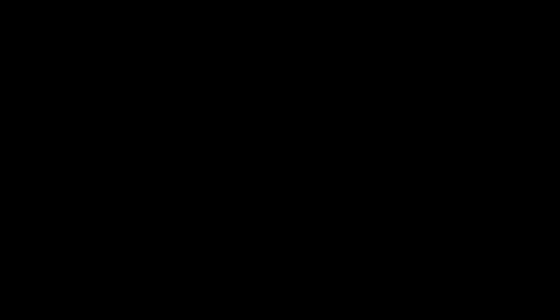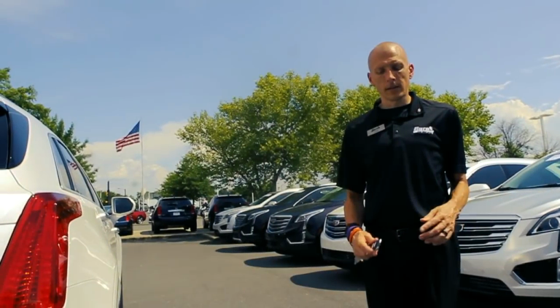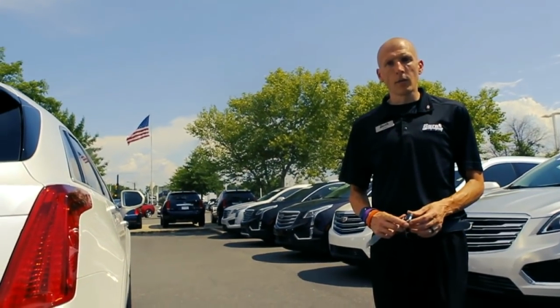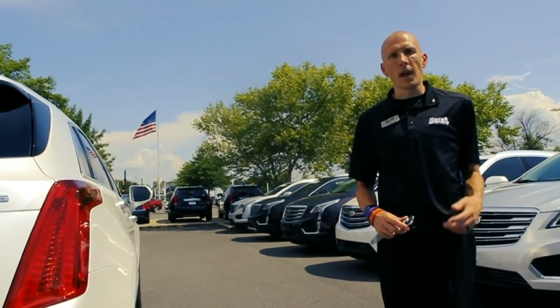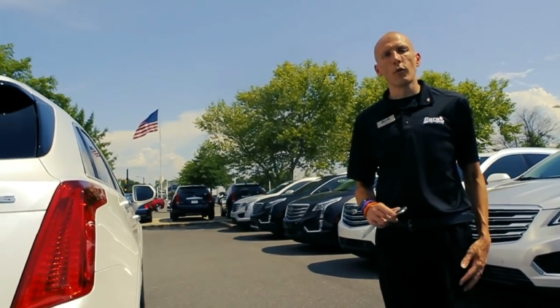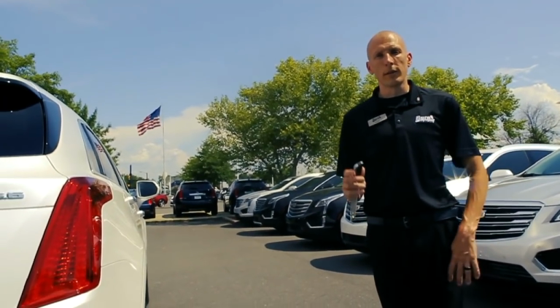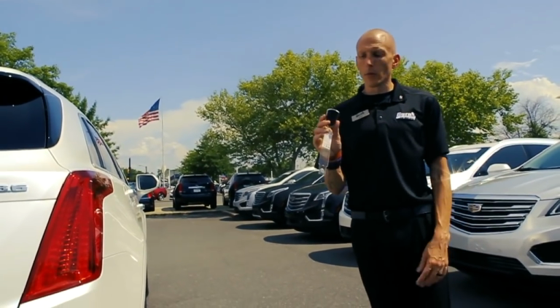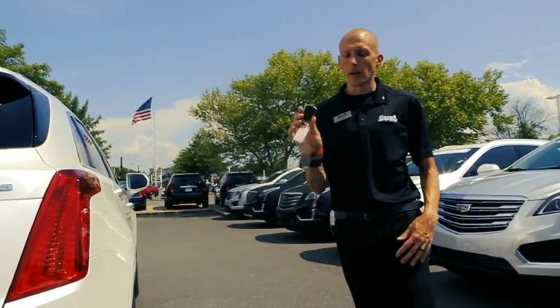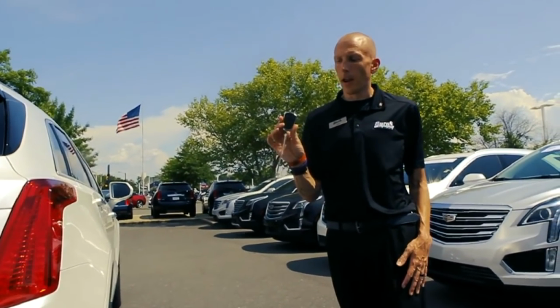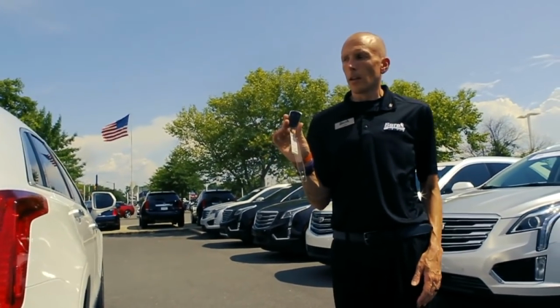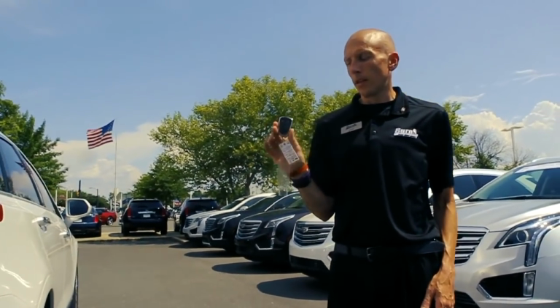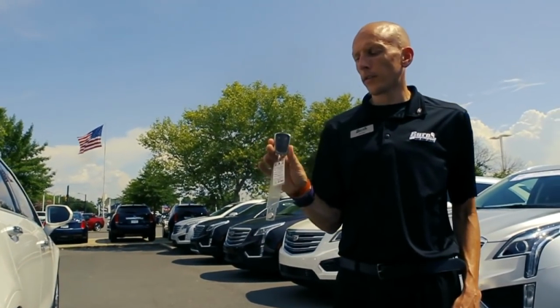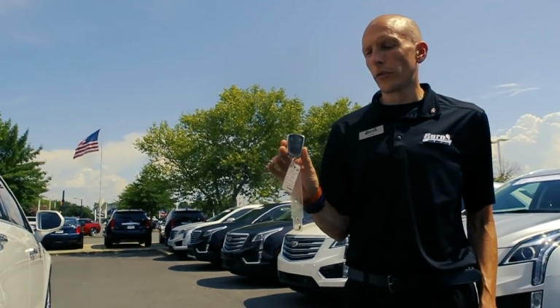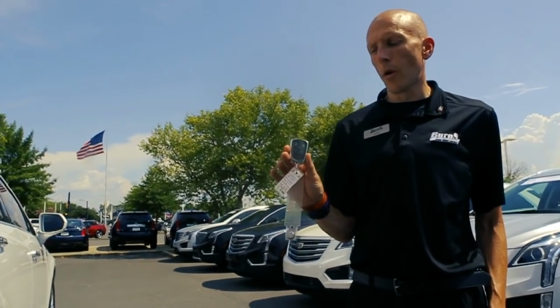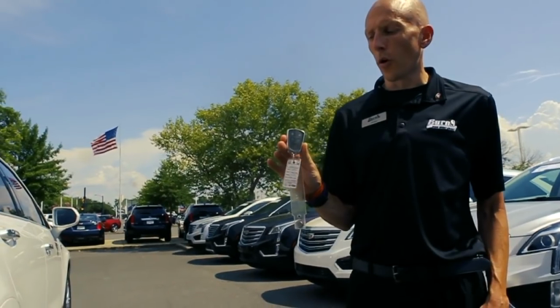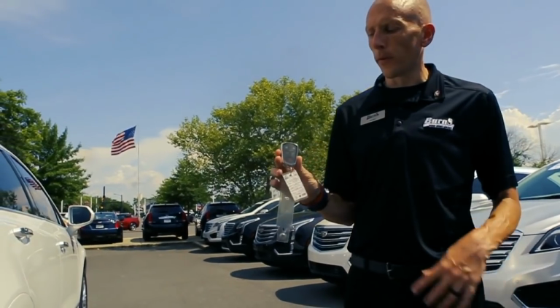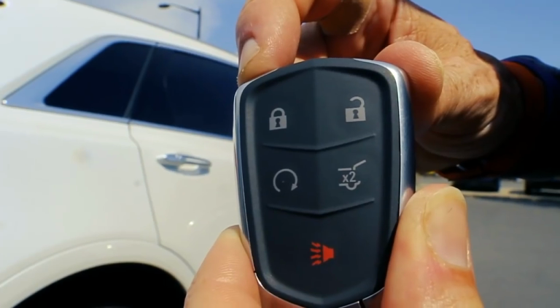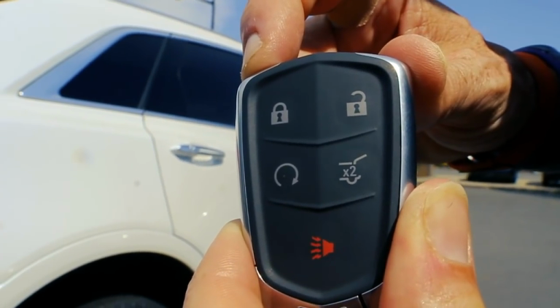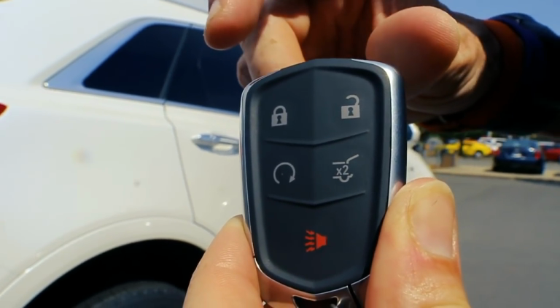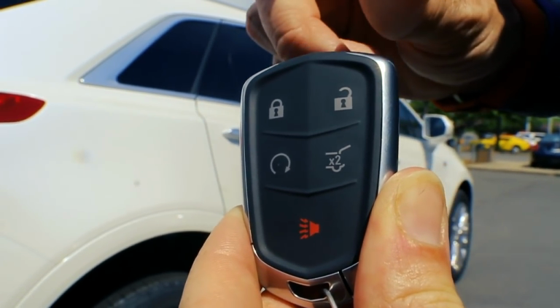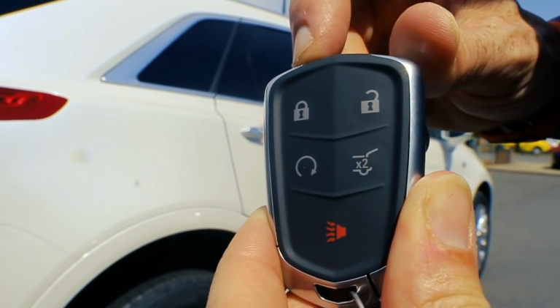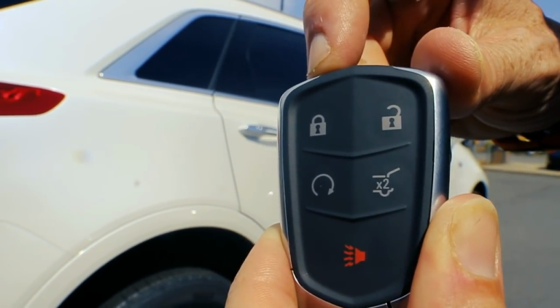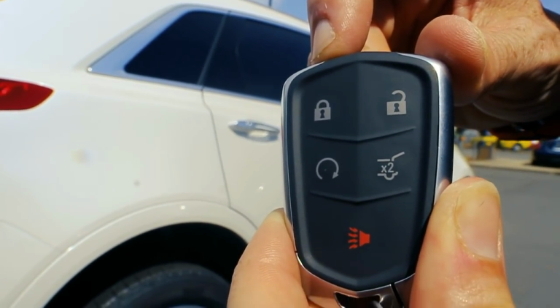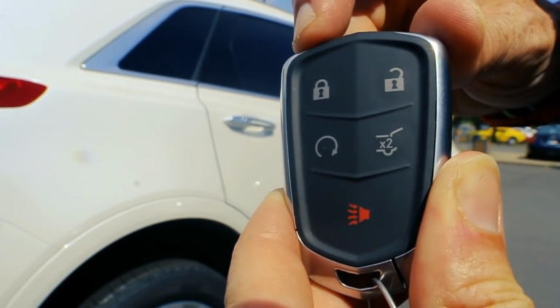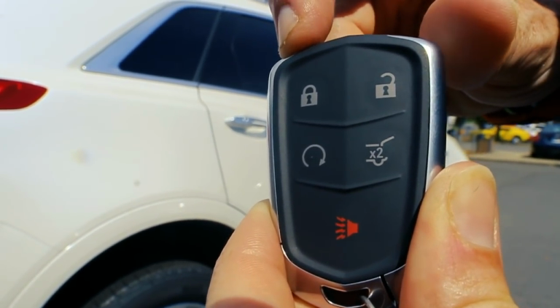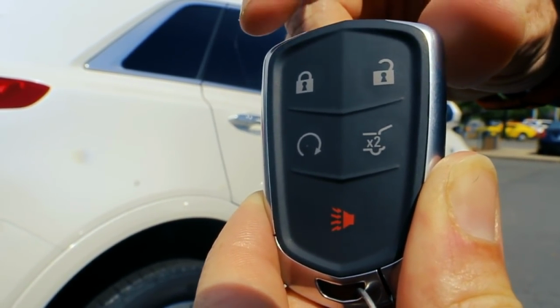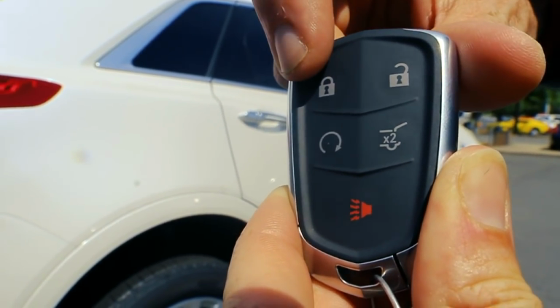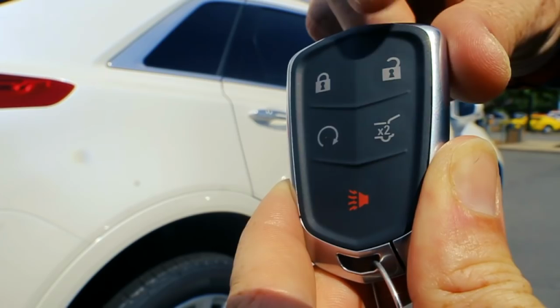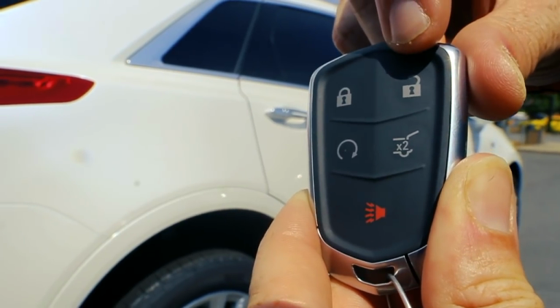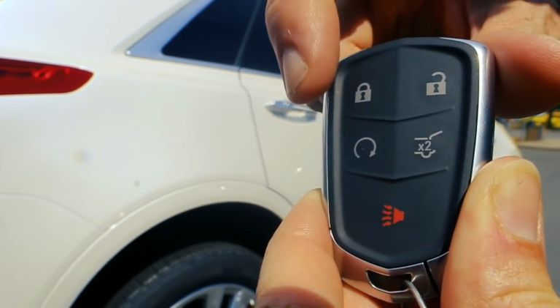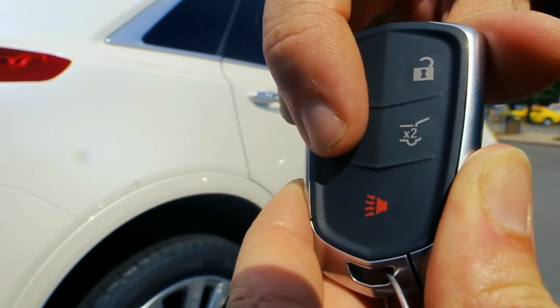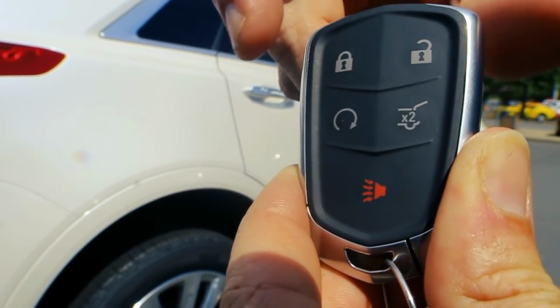Hey guys, this is Adam with Cadillac 101. Today we're going to take a look at how to use the remote start properly. It's pretty simple. Most all key remotes are going to look the same. You're going to have a lock, unlock, and a remote start button.